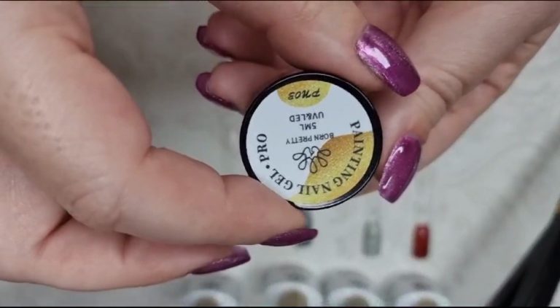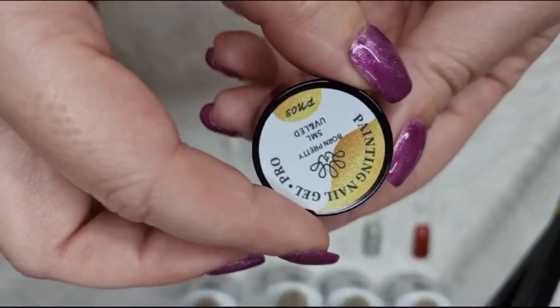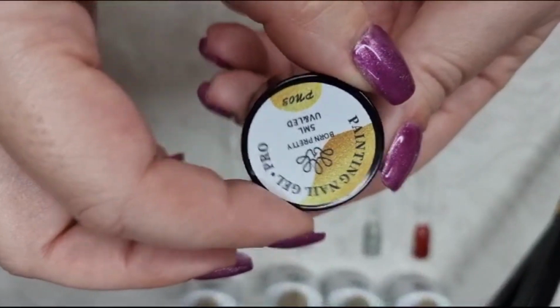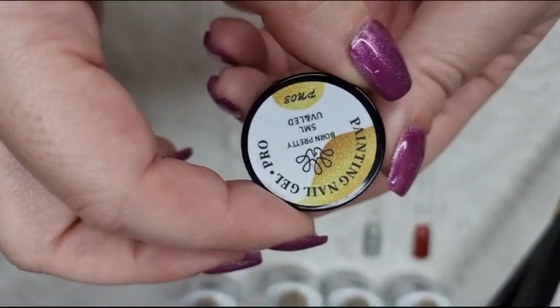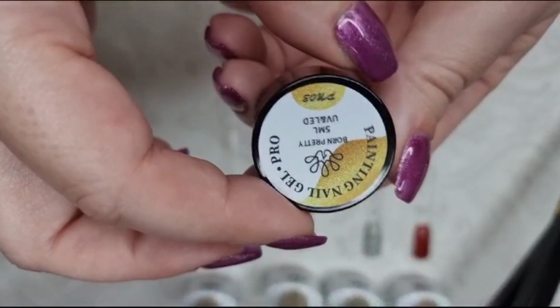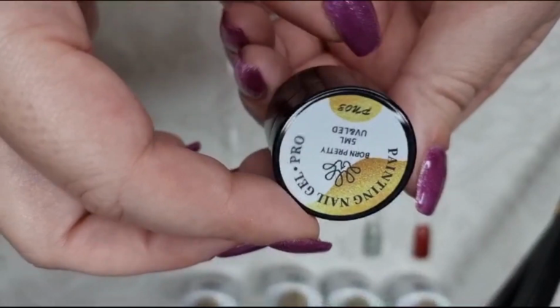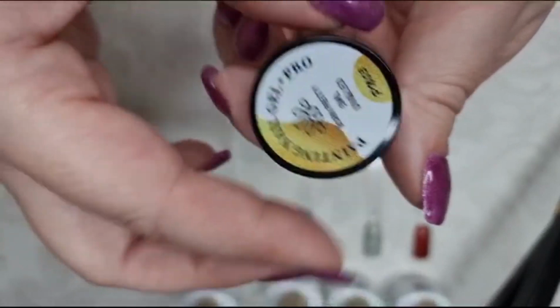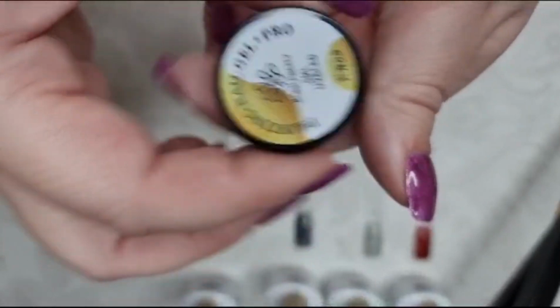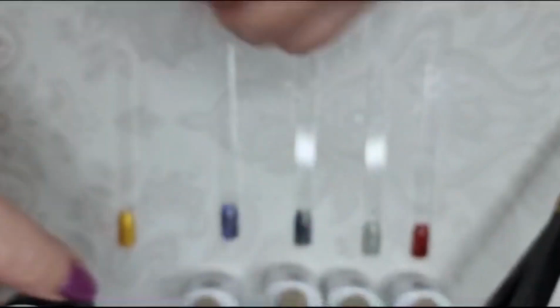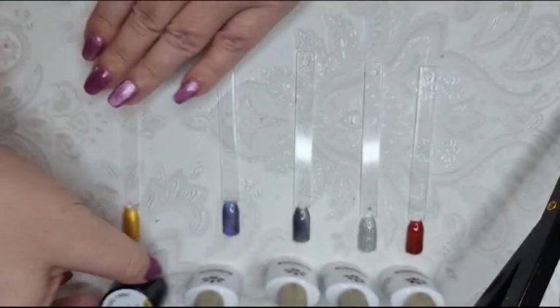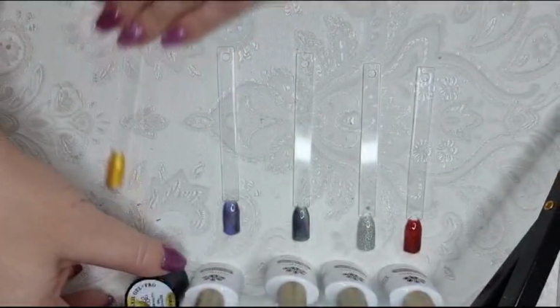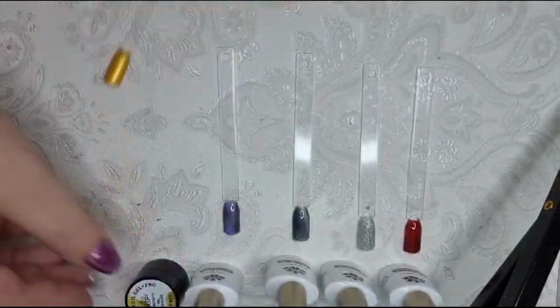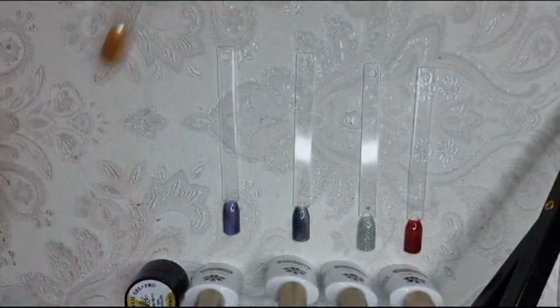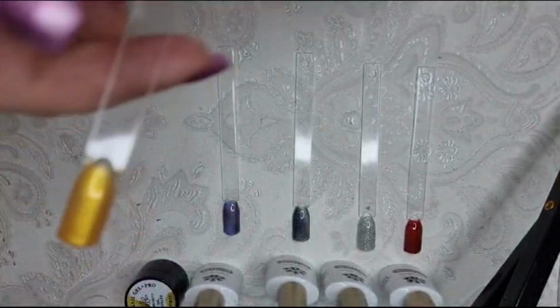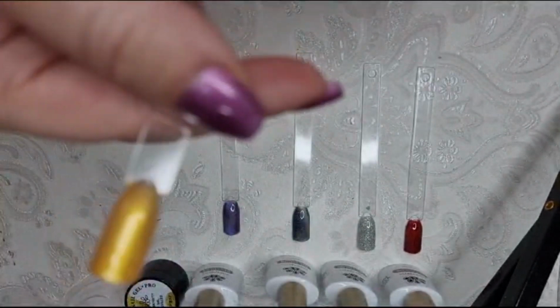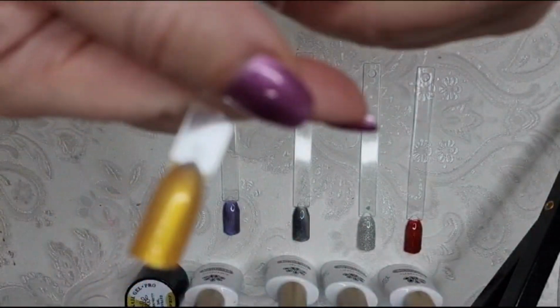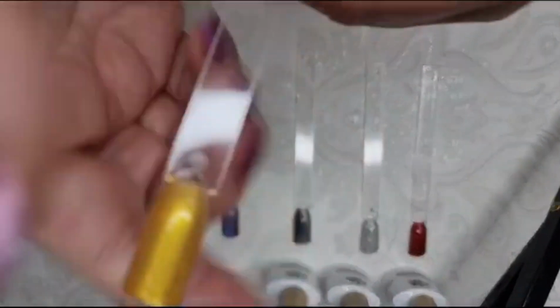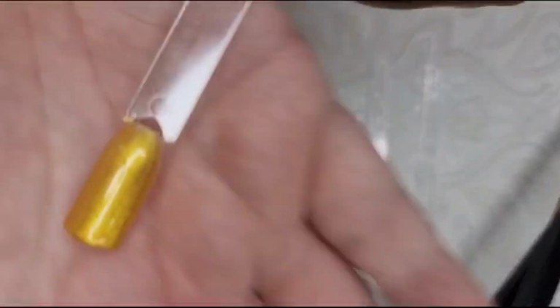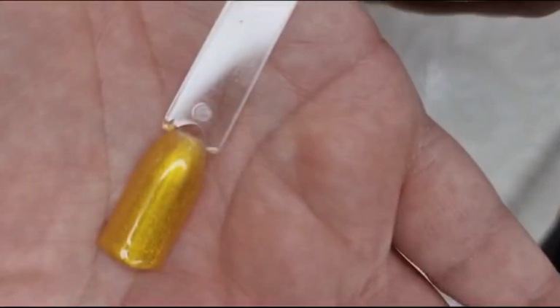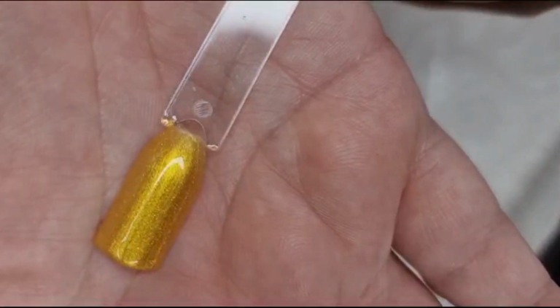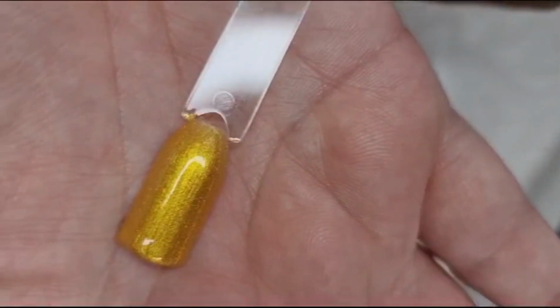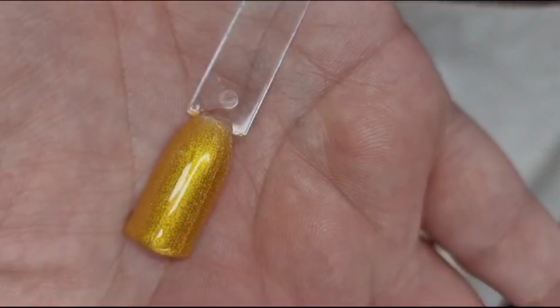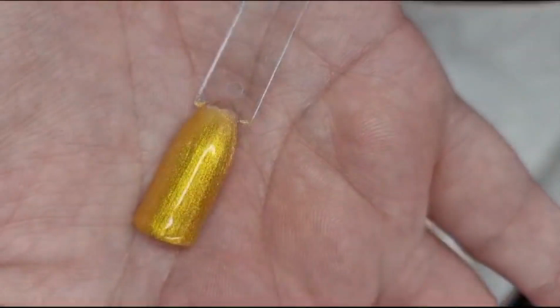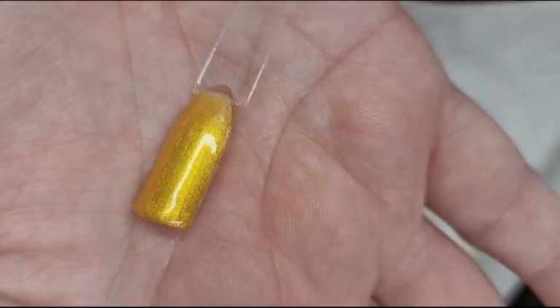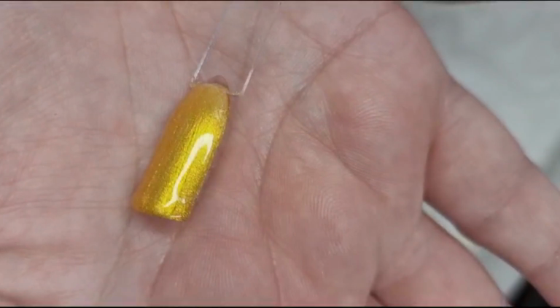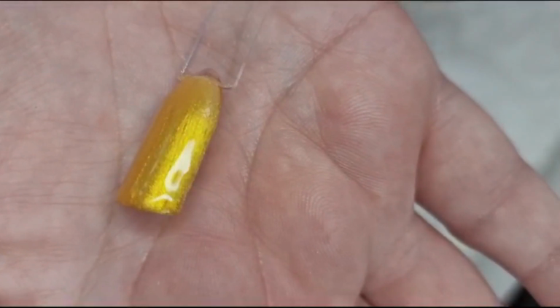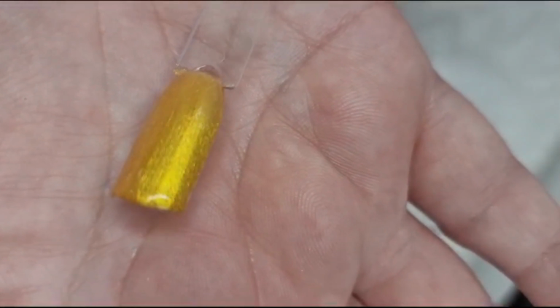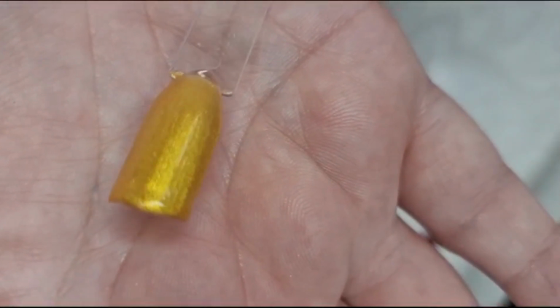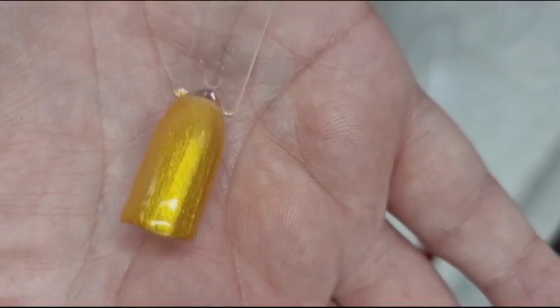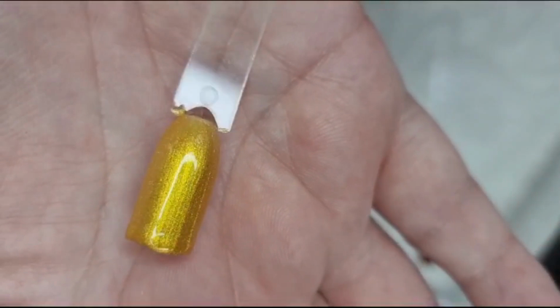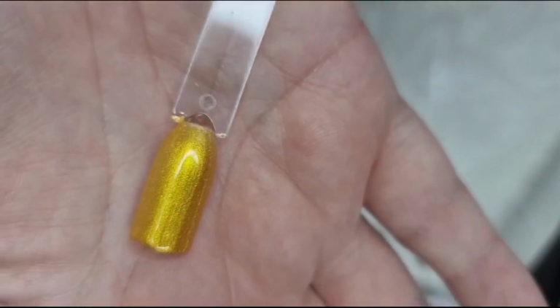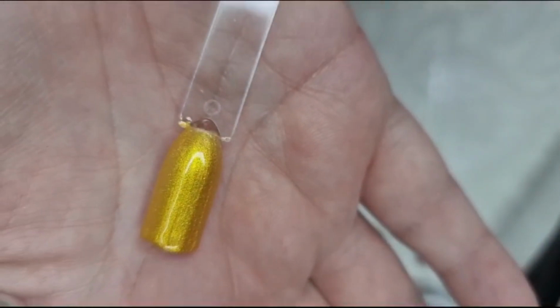And then lastly the painting gel. The painting gels are usually thicker but I found I wouldn't have been able to use it as a liner. It did need two coats, but there you go.